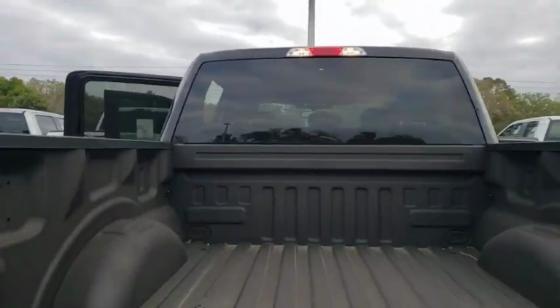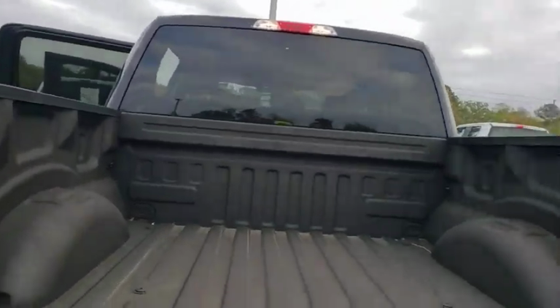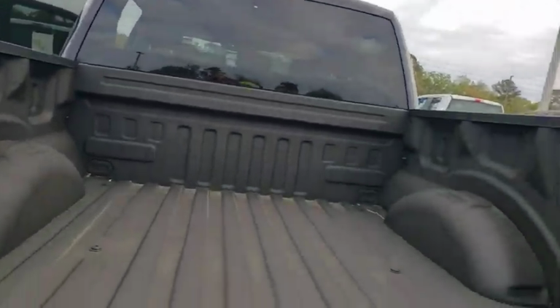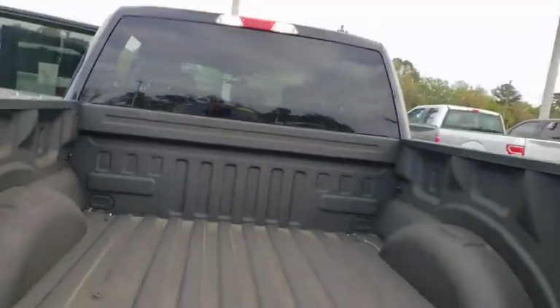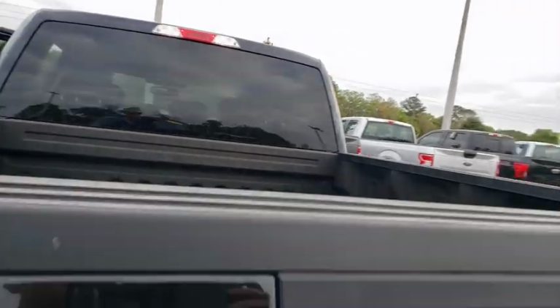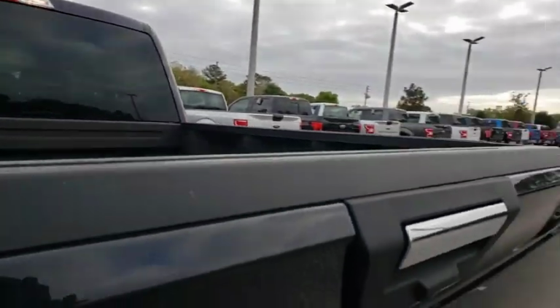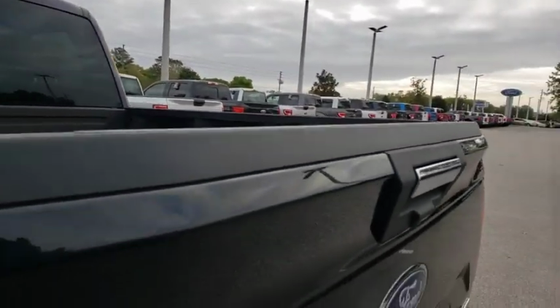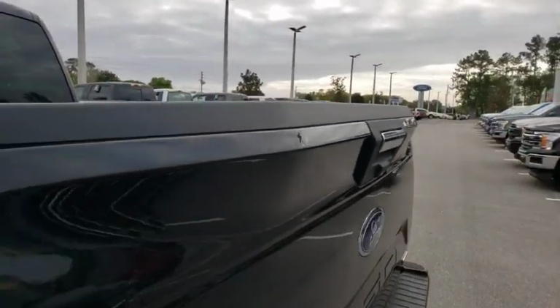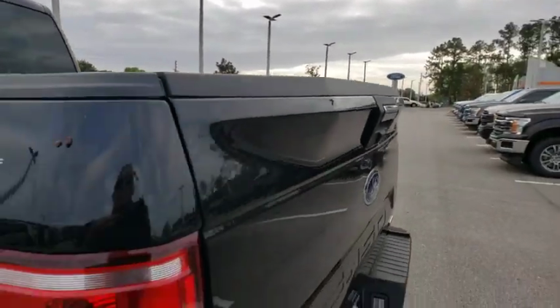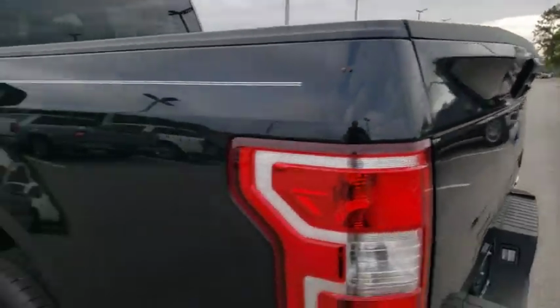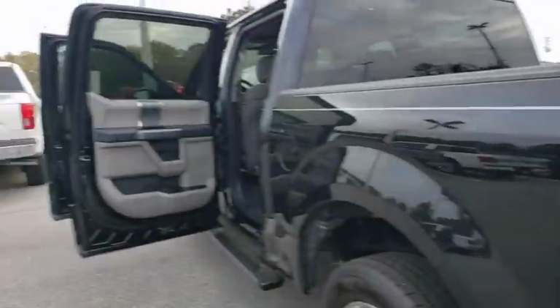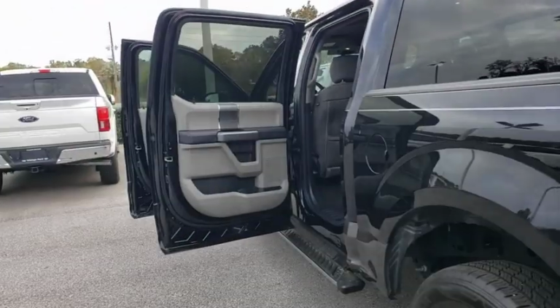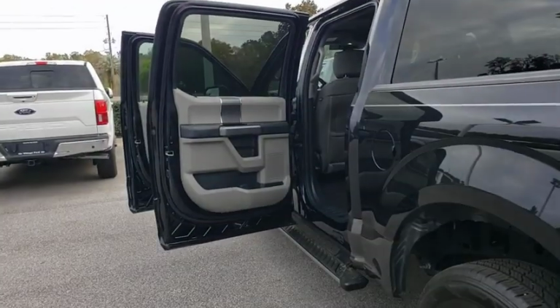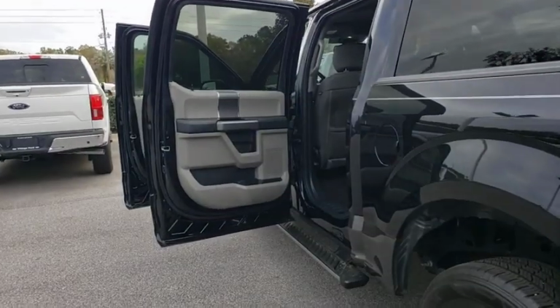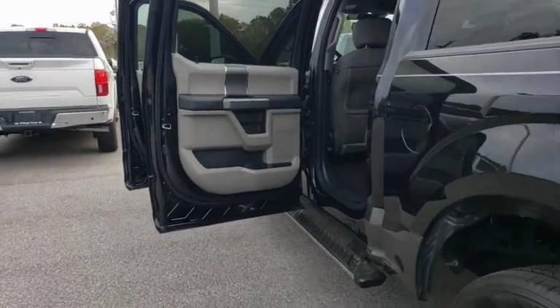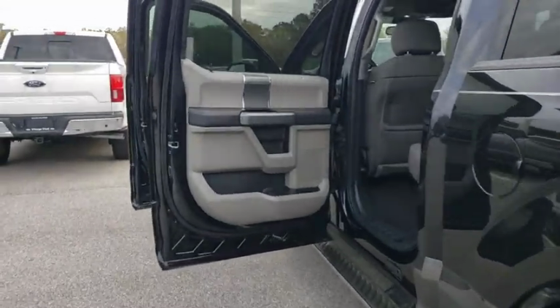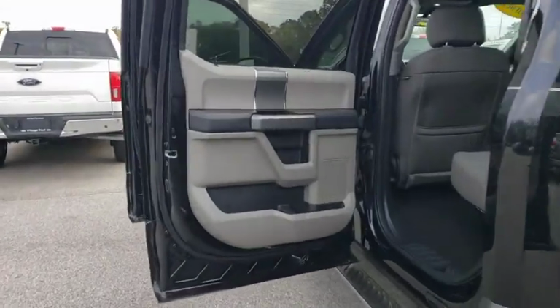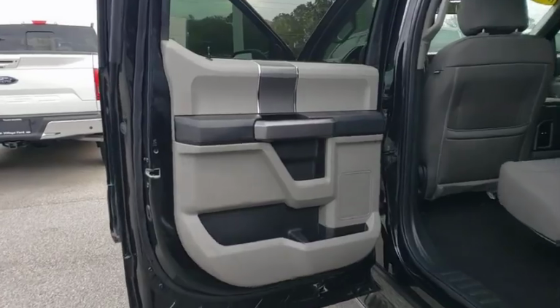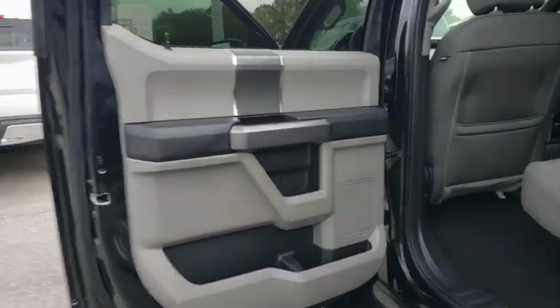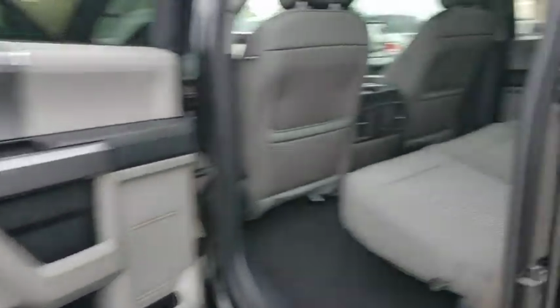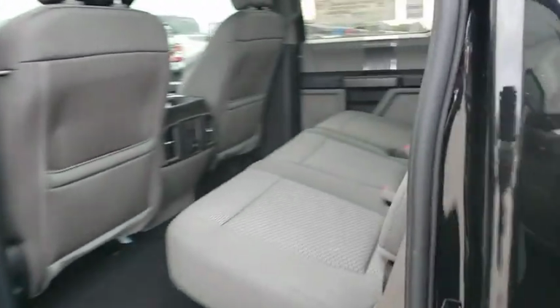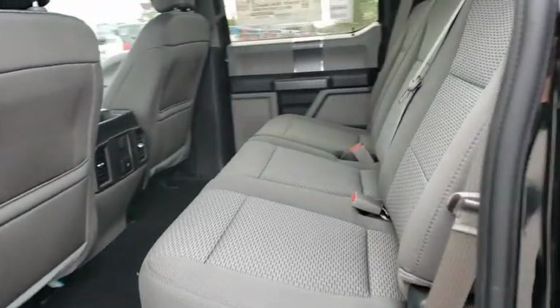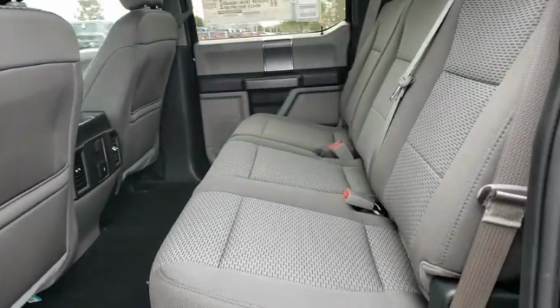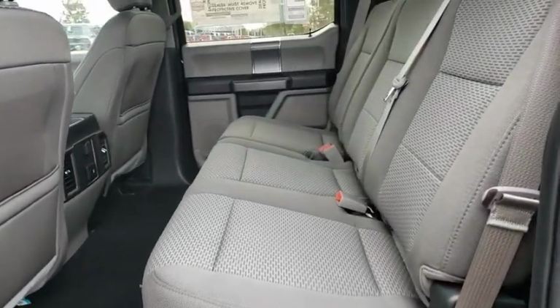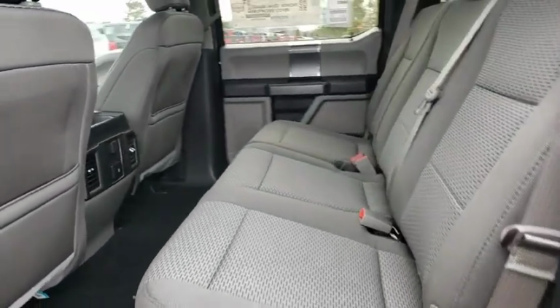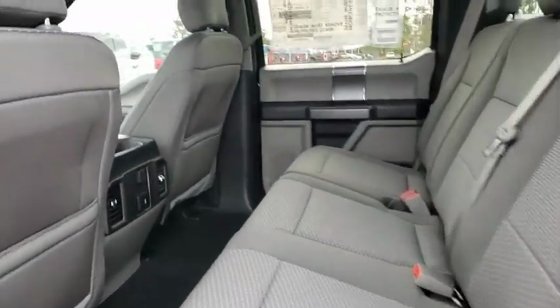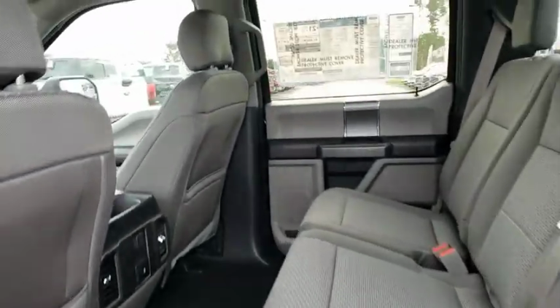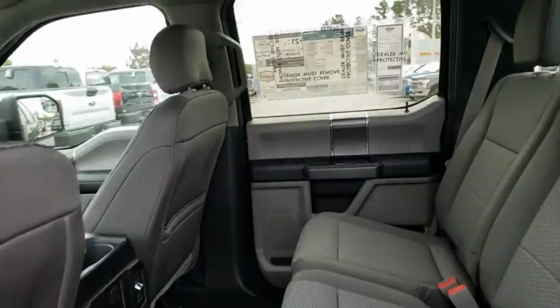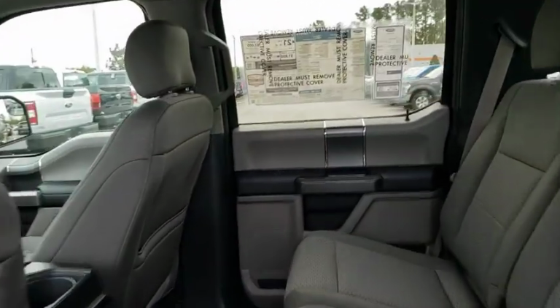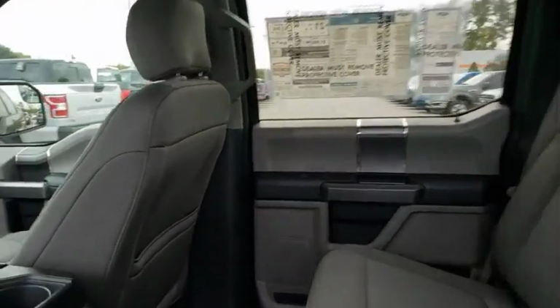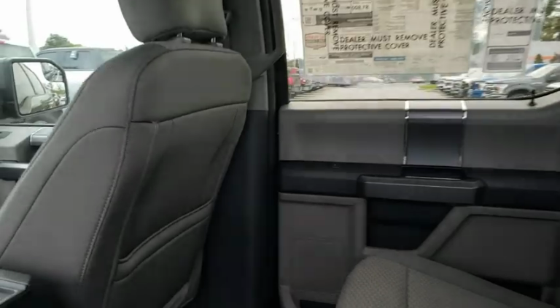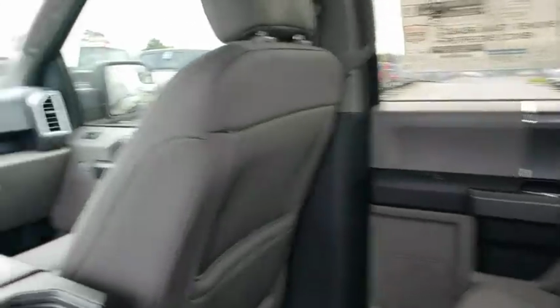Power steering. Adjustable steering wheel. Cruise control. Floor mats. Aluminum wheels. Four-wheel disc brakes. AM FM stereo radio. Power windows. Power door locks. MP3 player. Fog lamps.